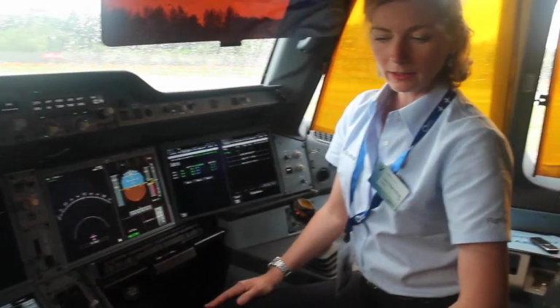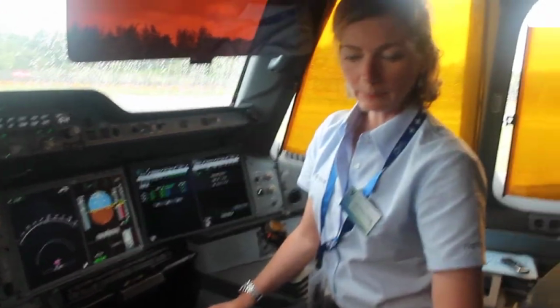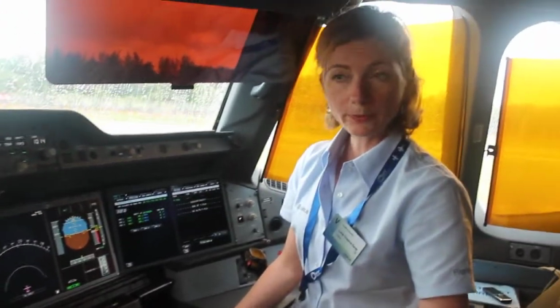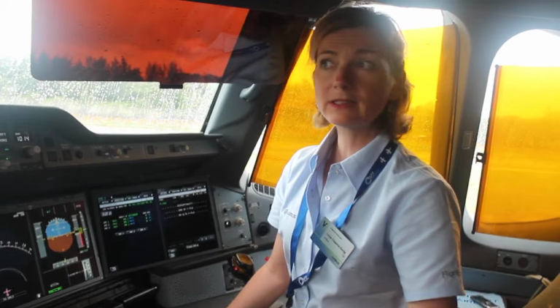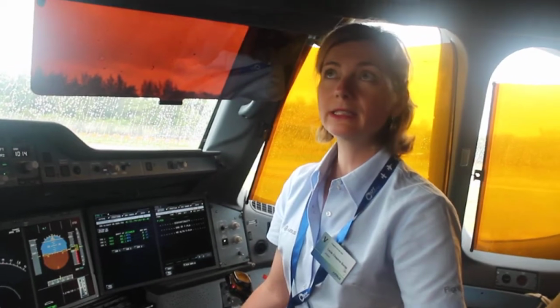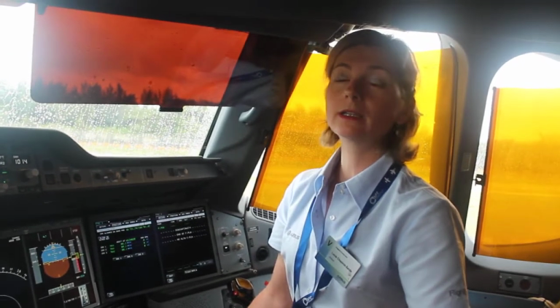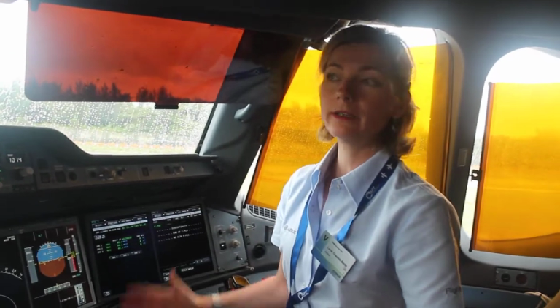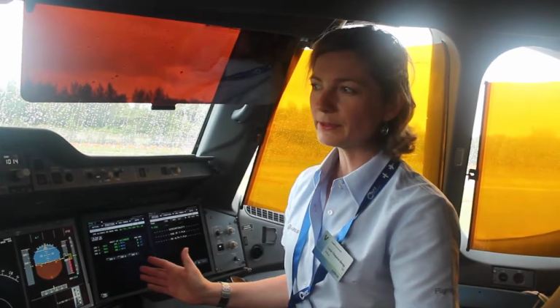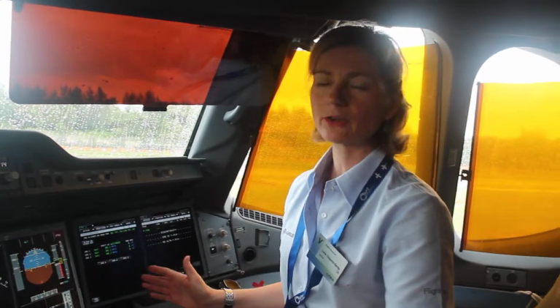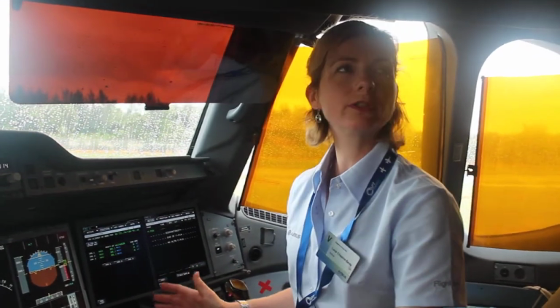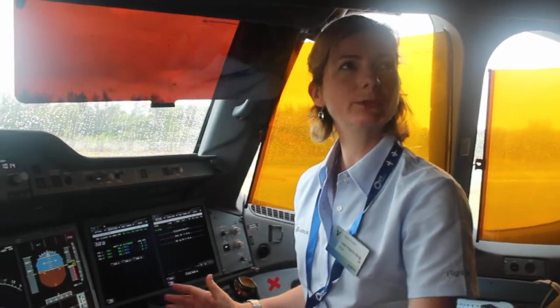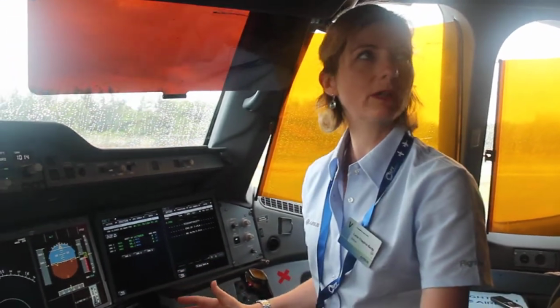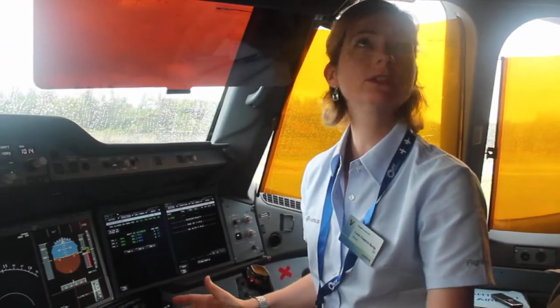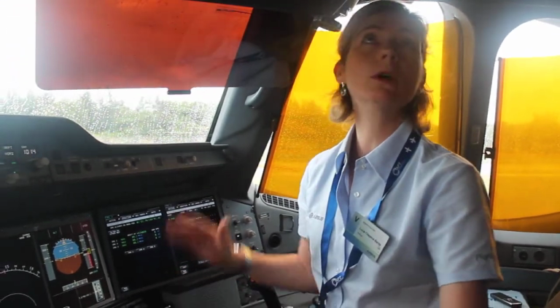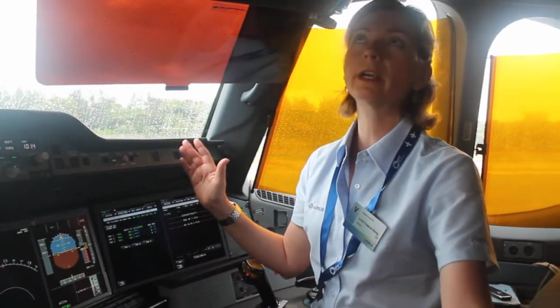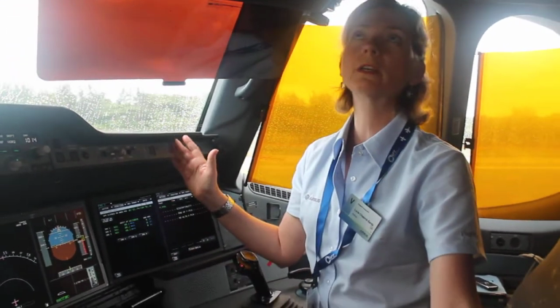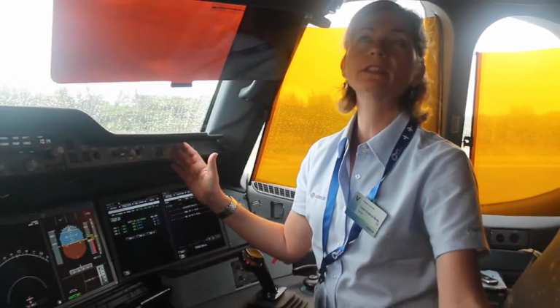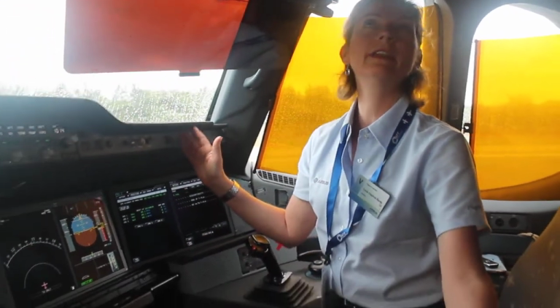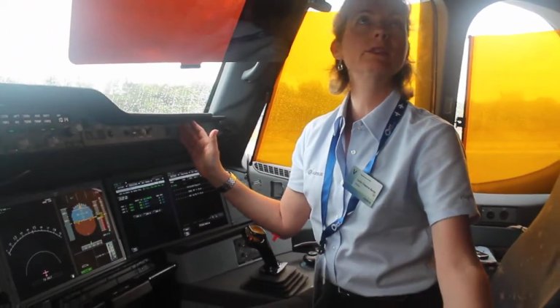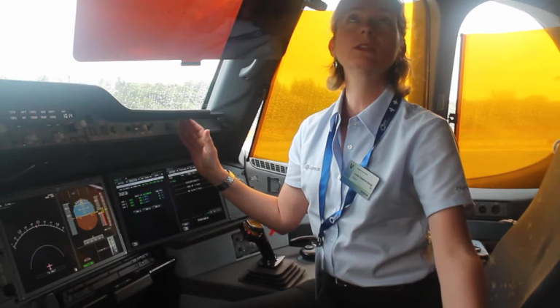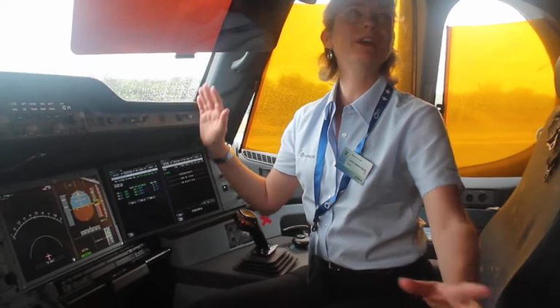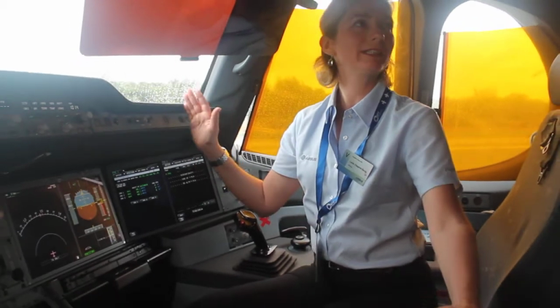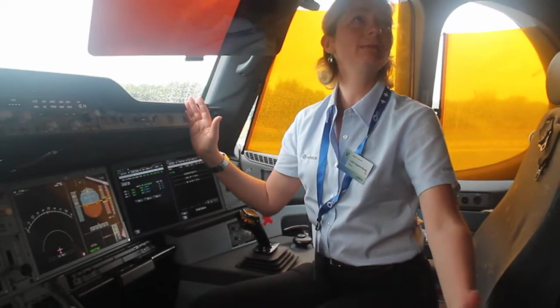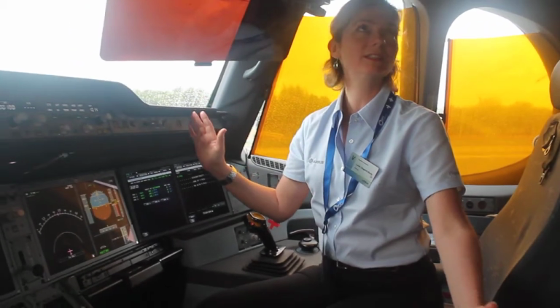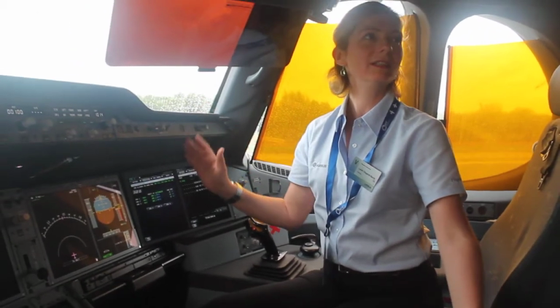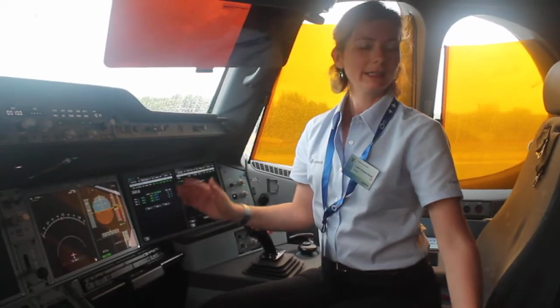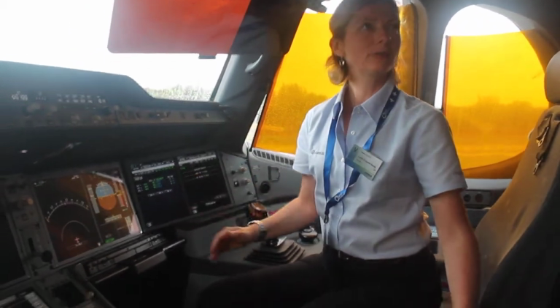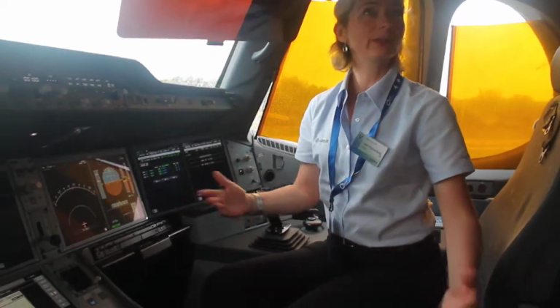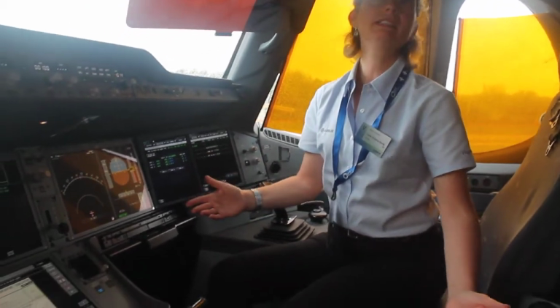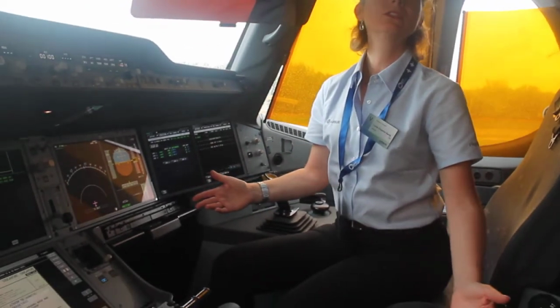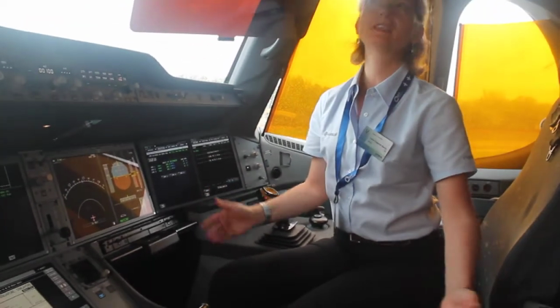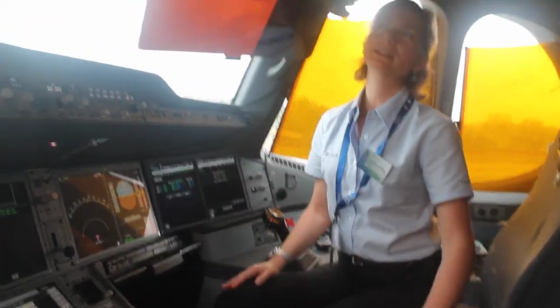Apart from this, it's an Airbus aircraft so it's very common to all Airbus cockpits, and any Airbus pilot will recognize it immediately. It's very easy to take in hand.